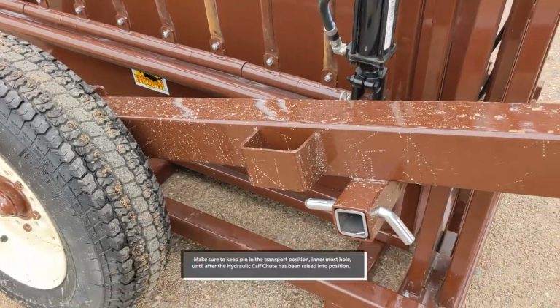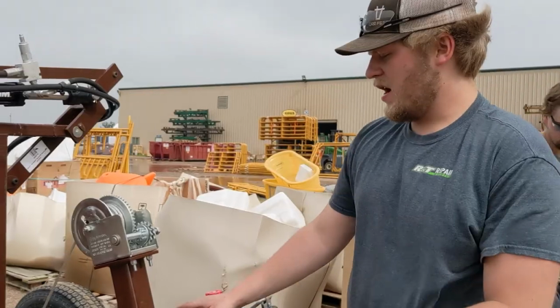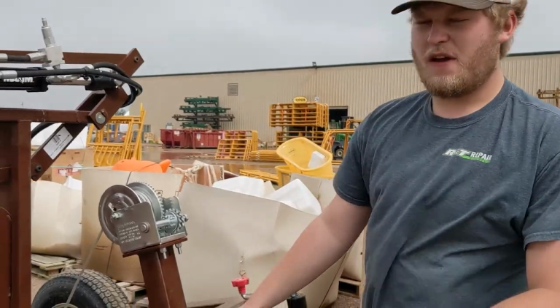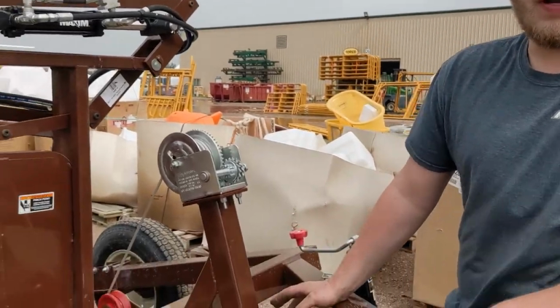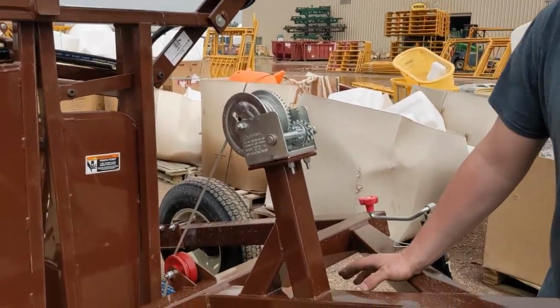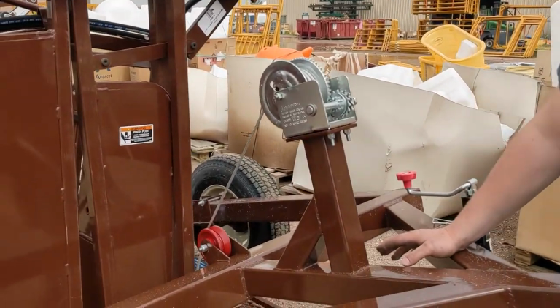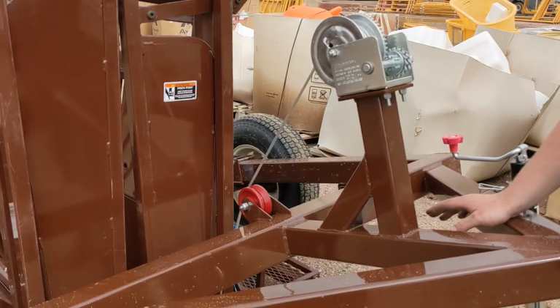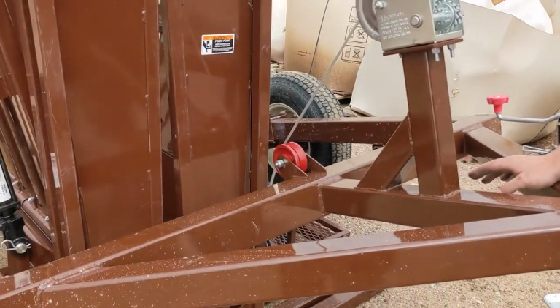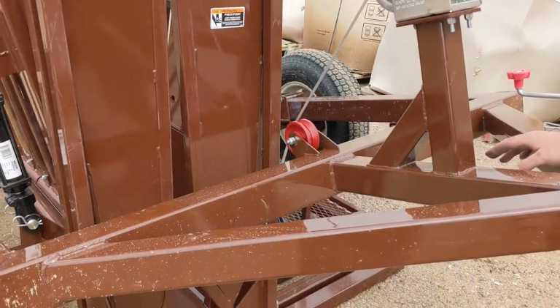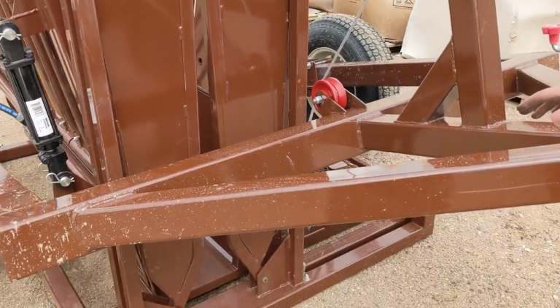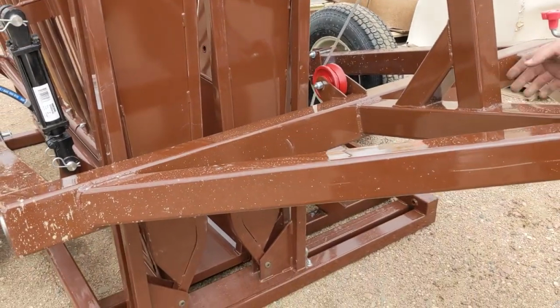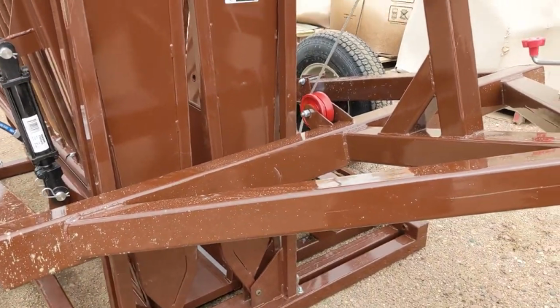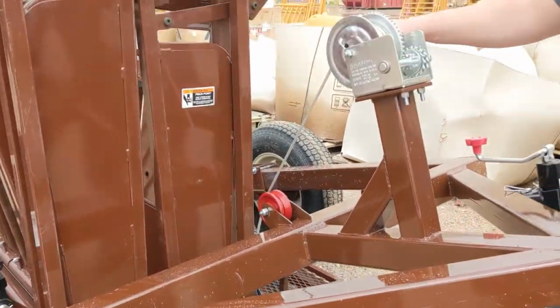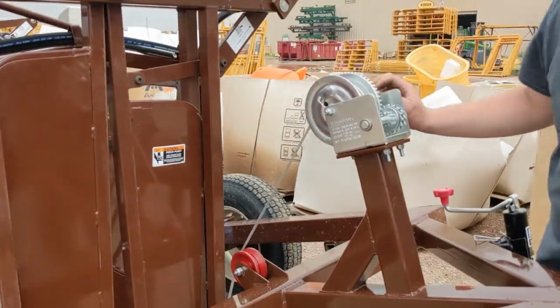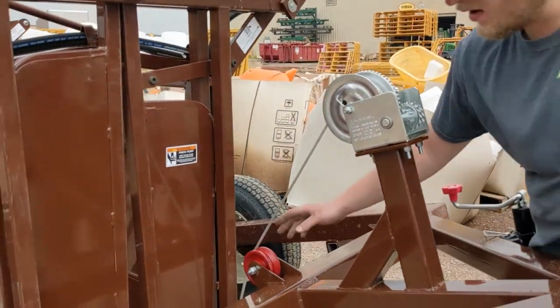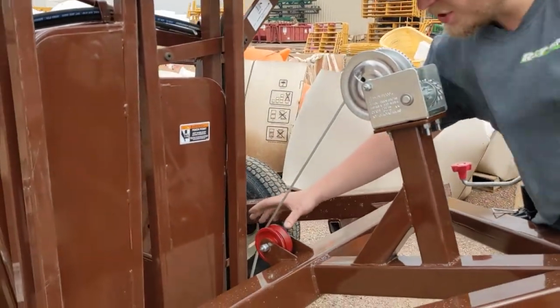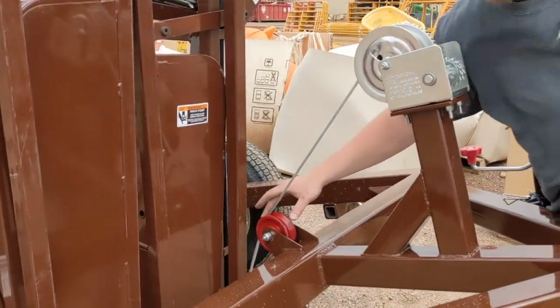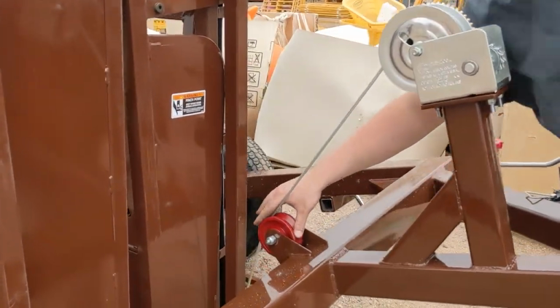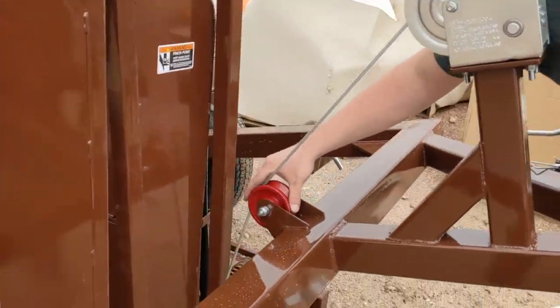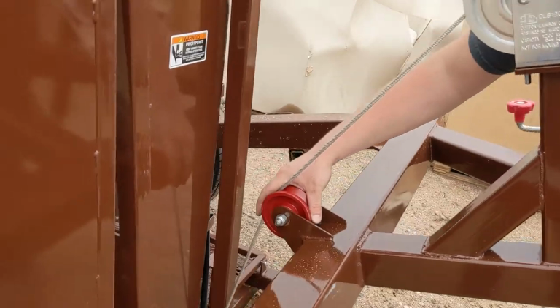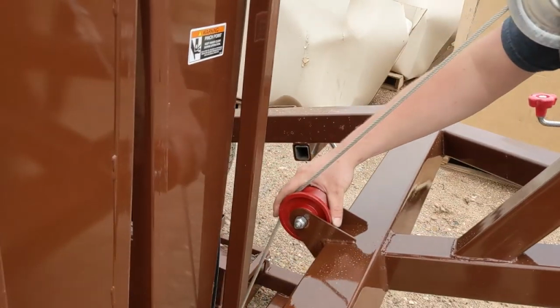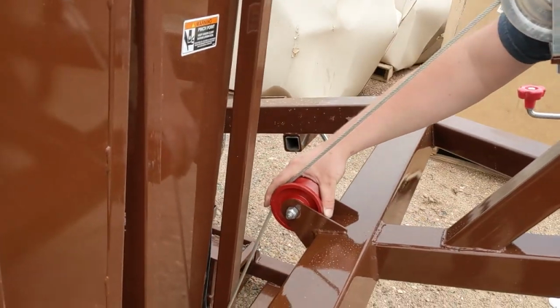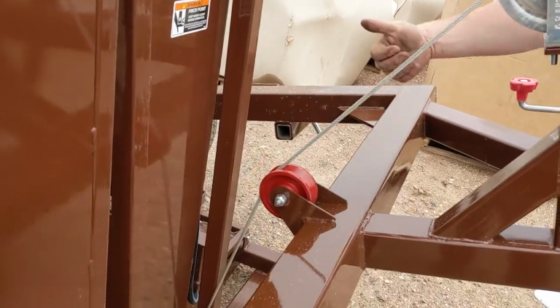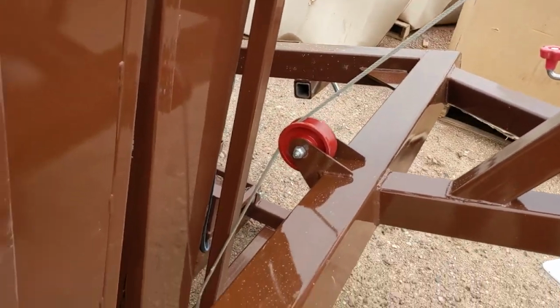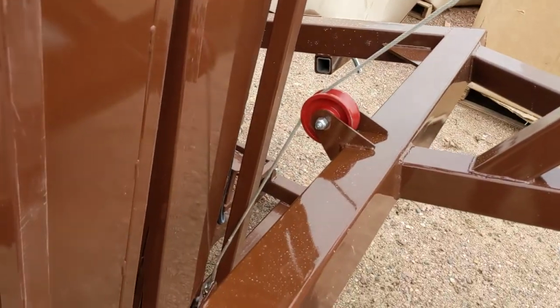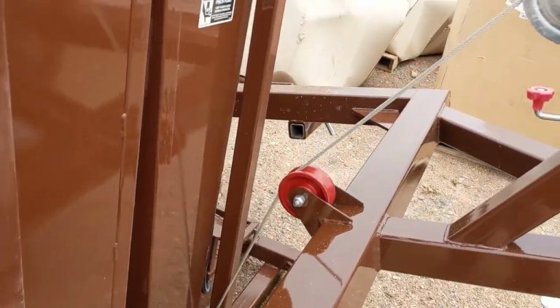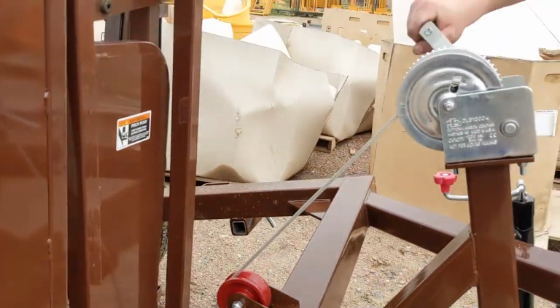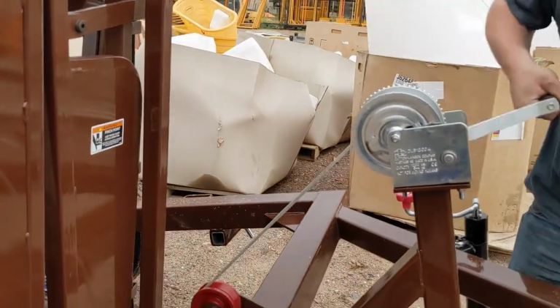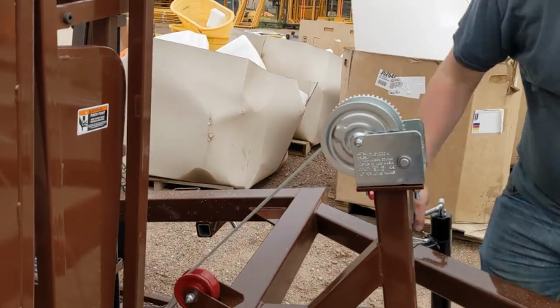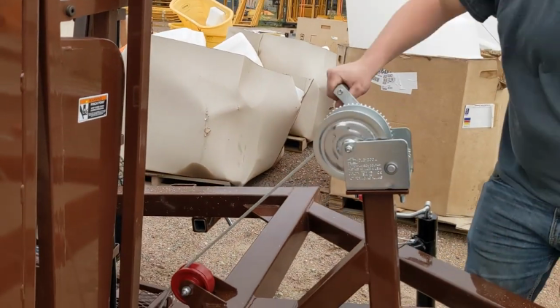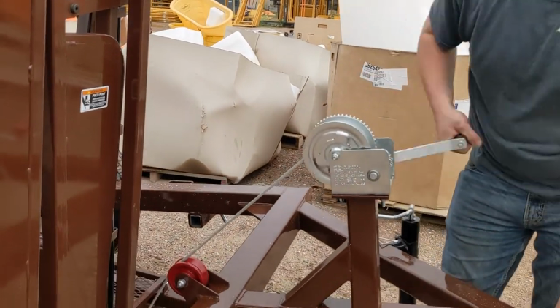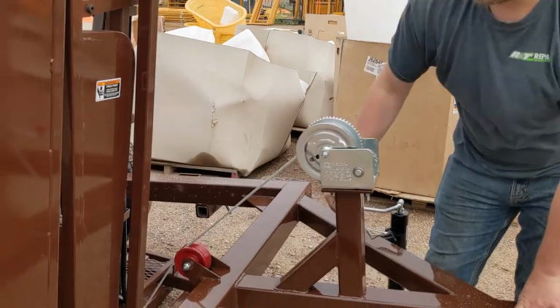Now that you've got your winch hooked up to the bottom of the calf chute trailer, you're going to use this handle and ensure that the cable is running through this b-roller guide, and all you're going to do is push it up.